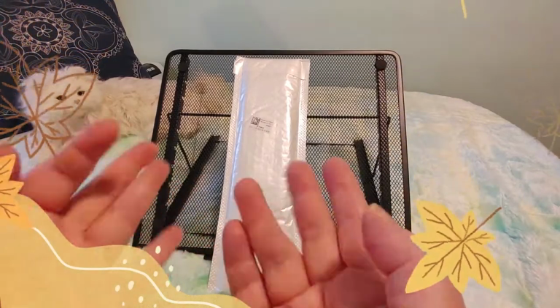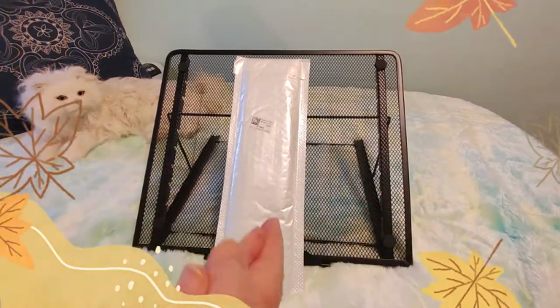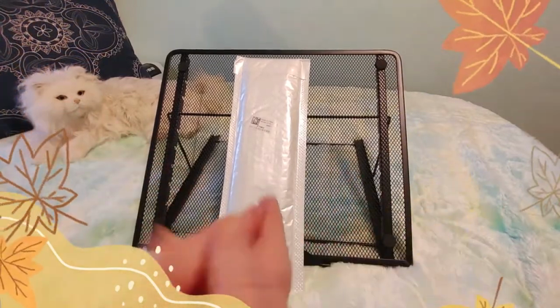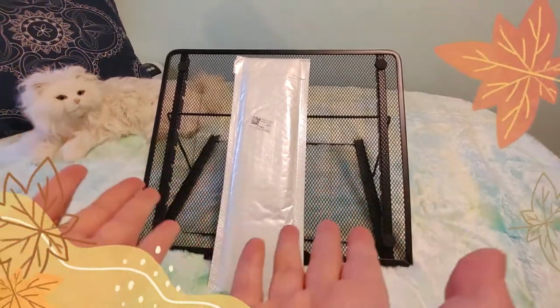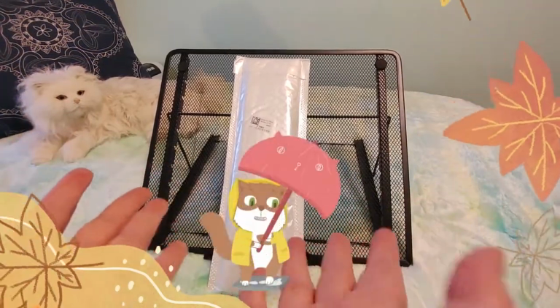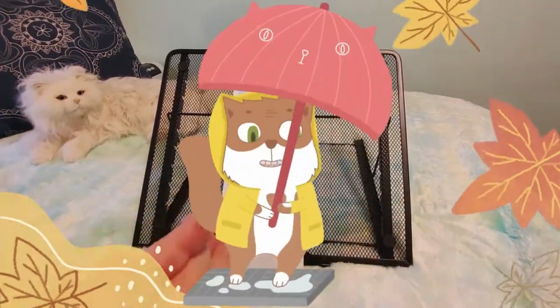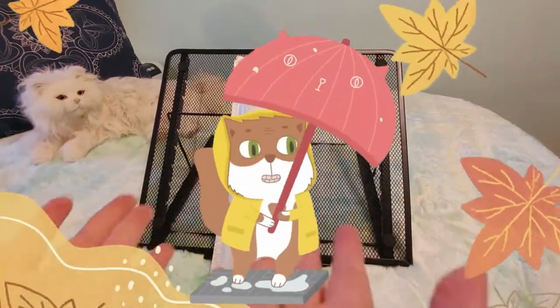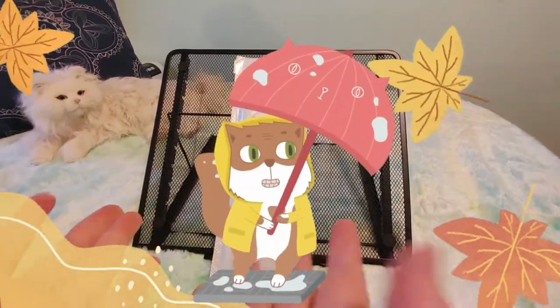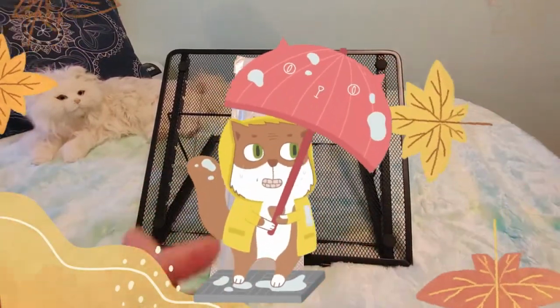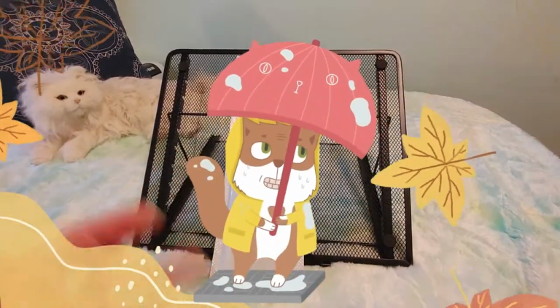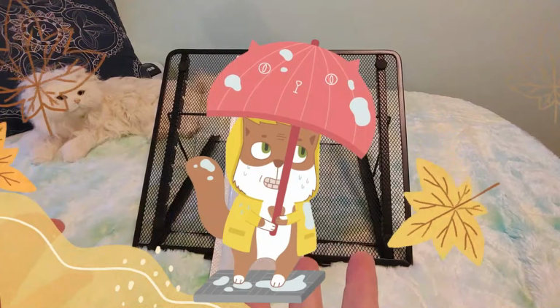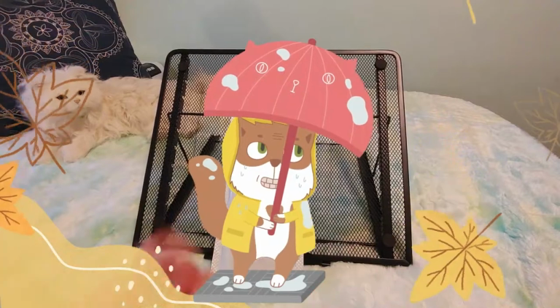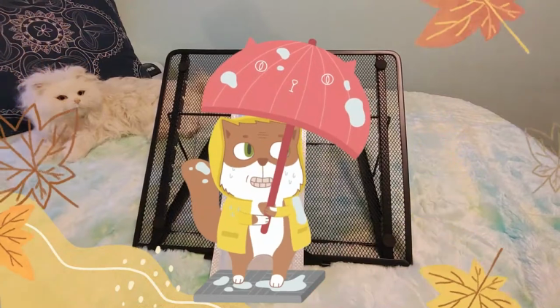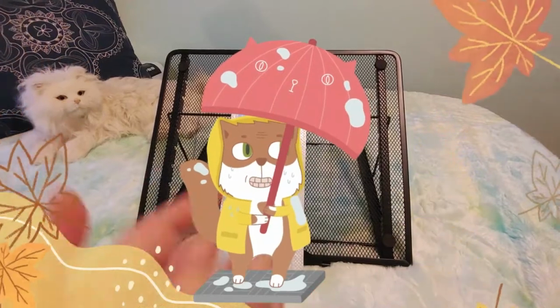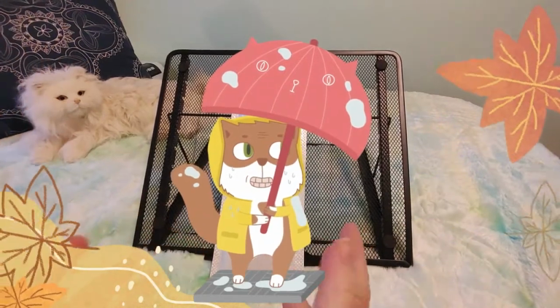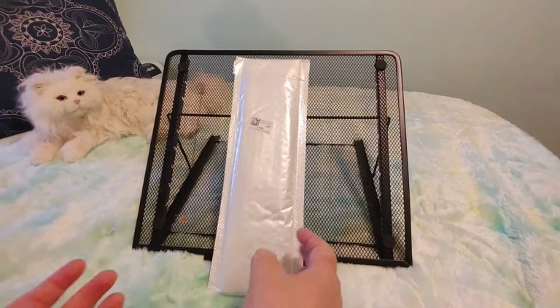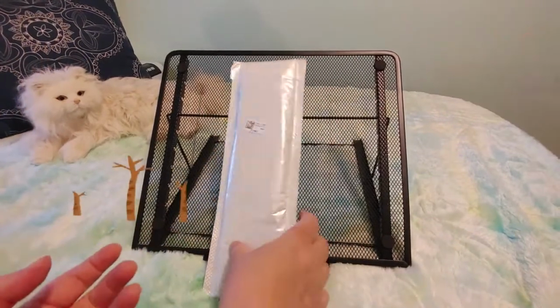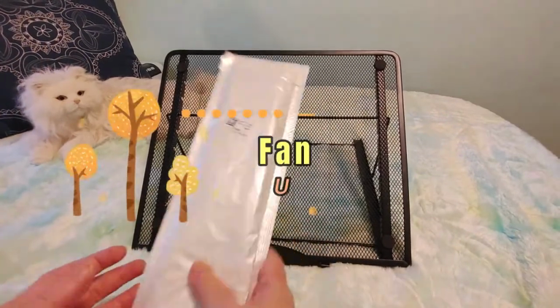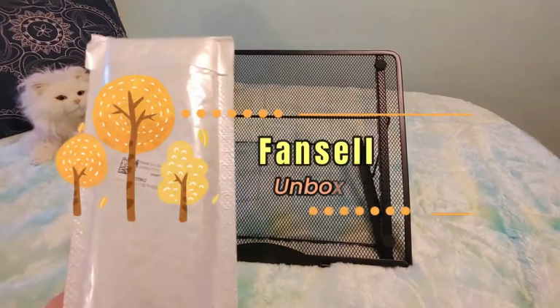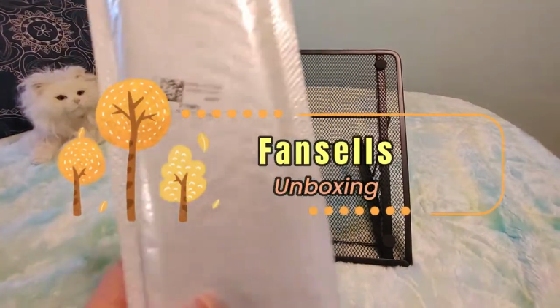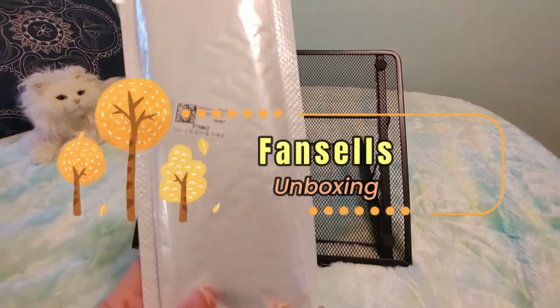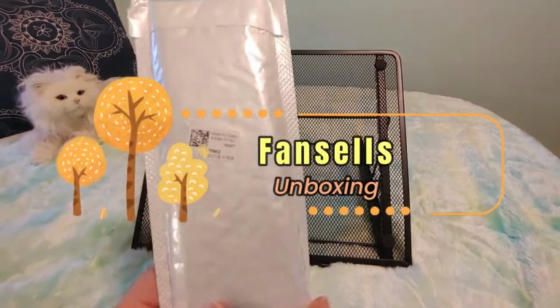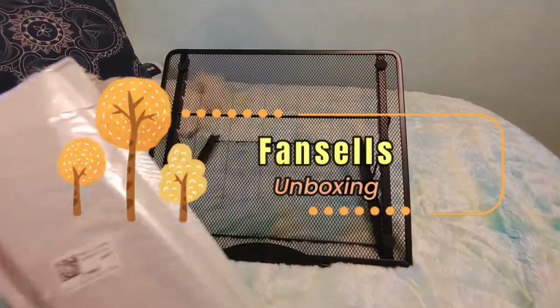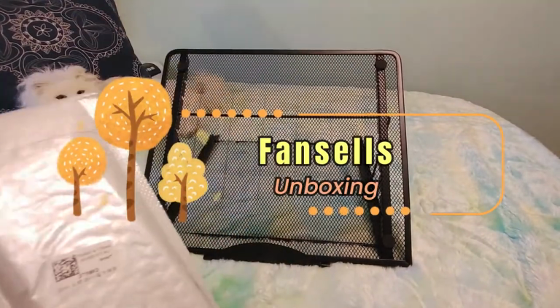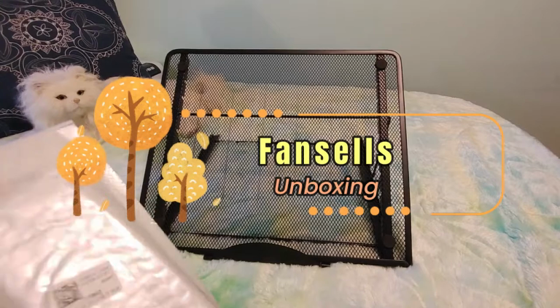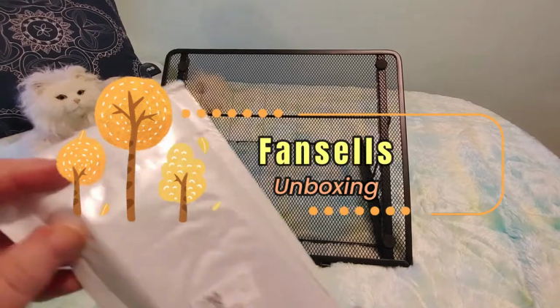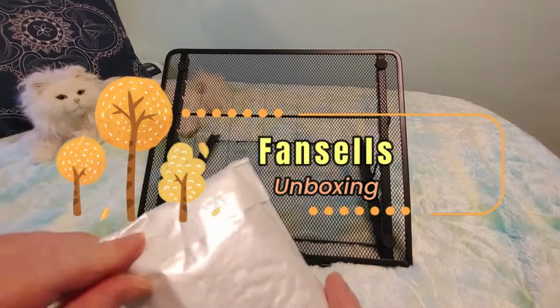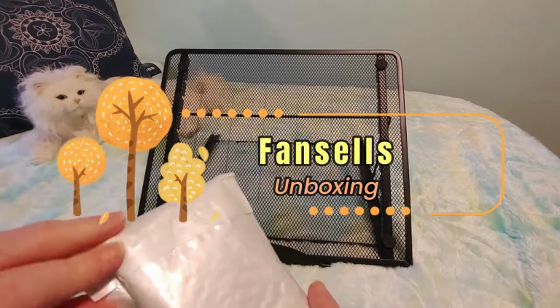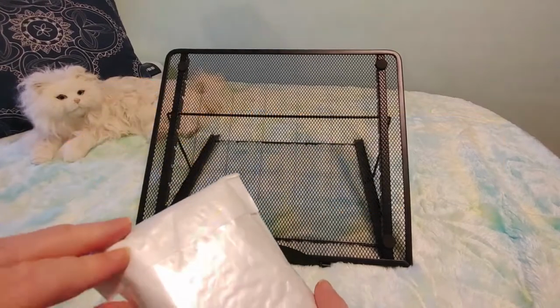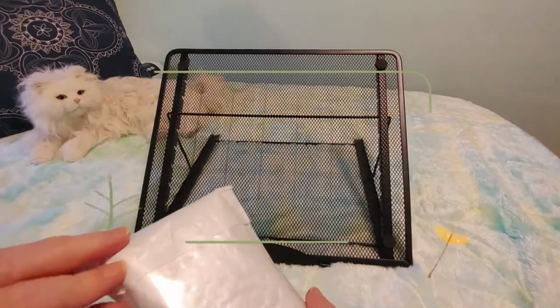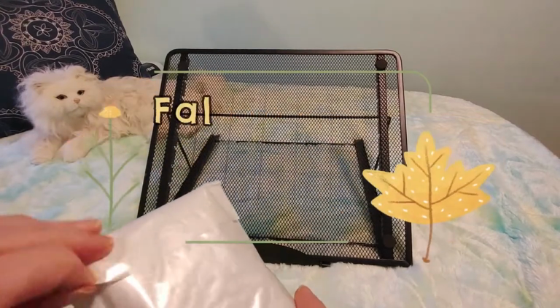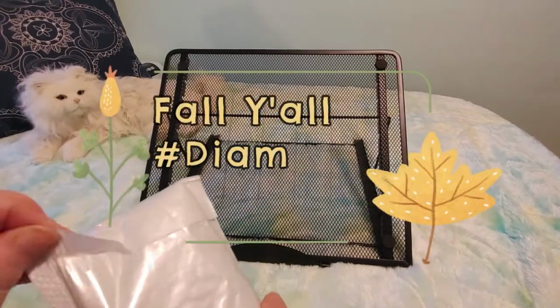Hi guys! This is Crafty Cat. Welcome back to my channel and welcome if you're new. We are here with a brand new Fan Cells unboxing and bagging video and I ordered a bunch of things for Diamond Grandma's Fall.